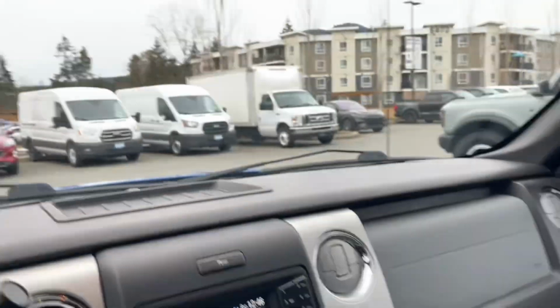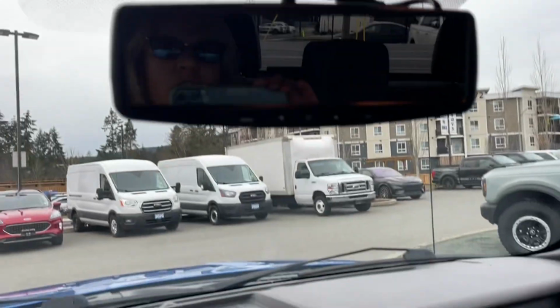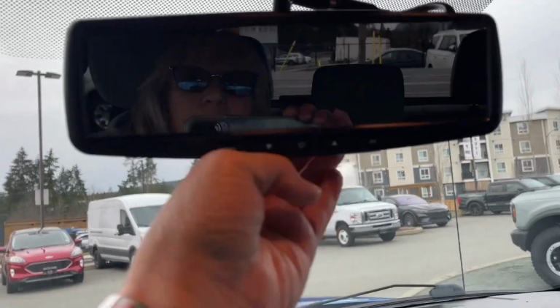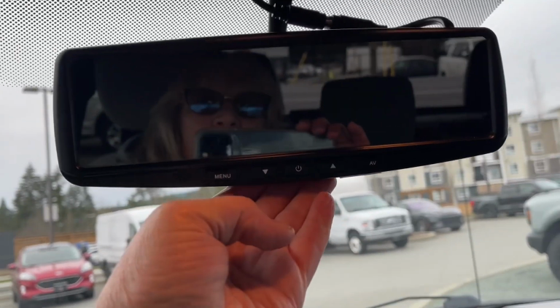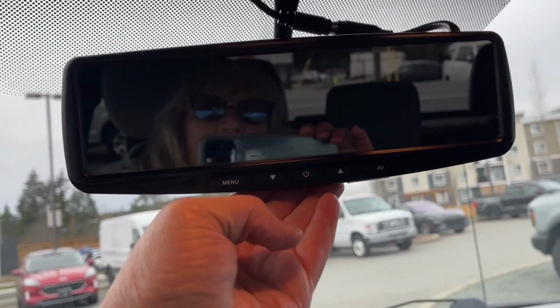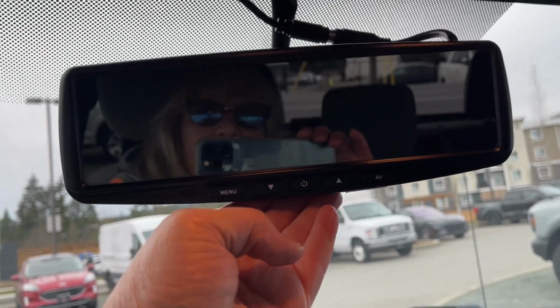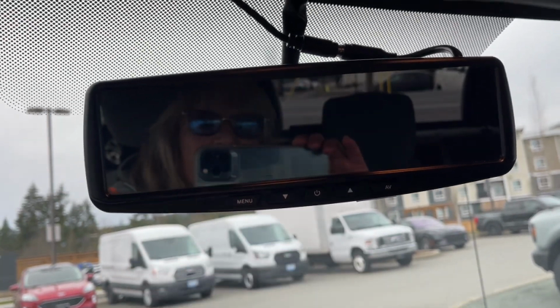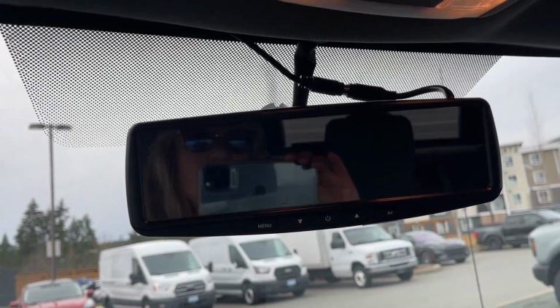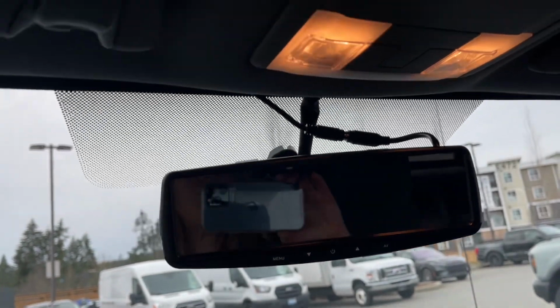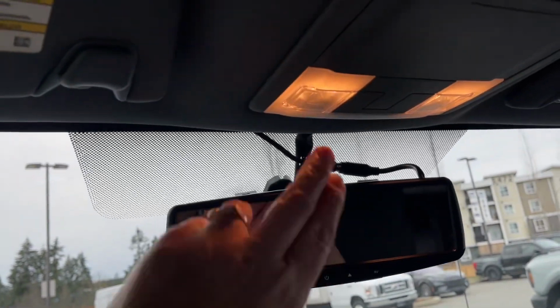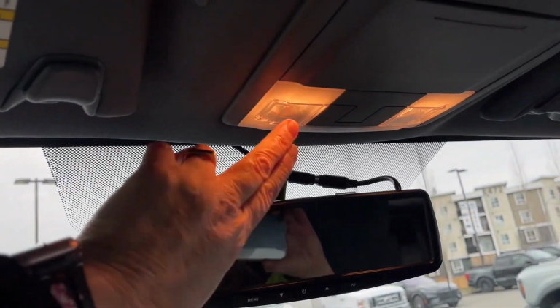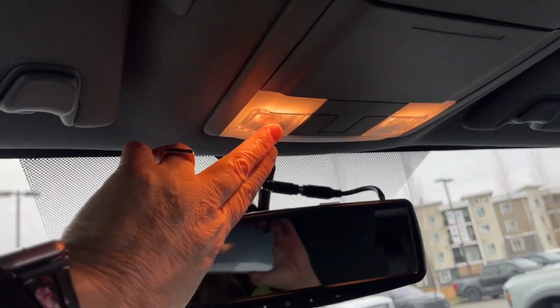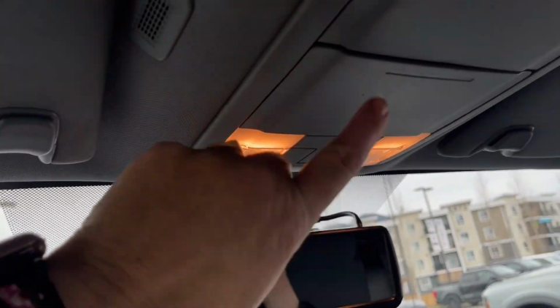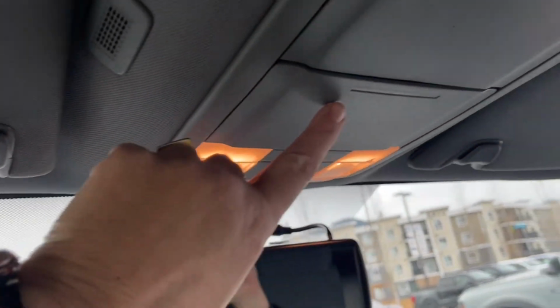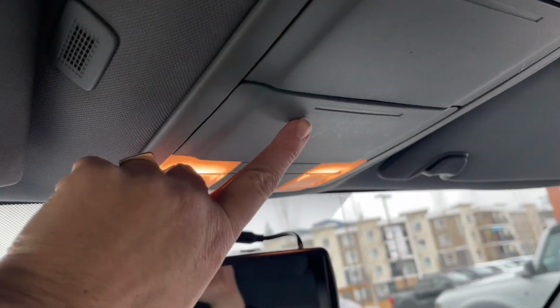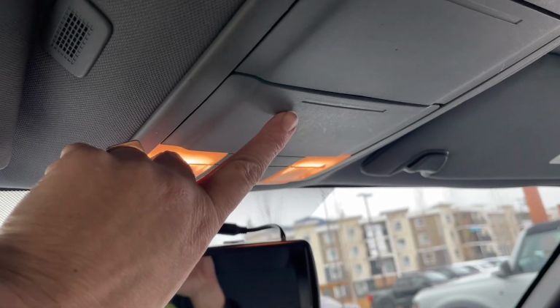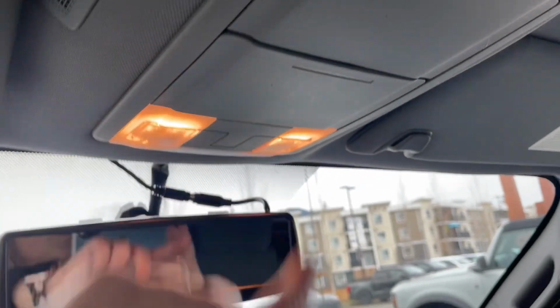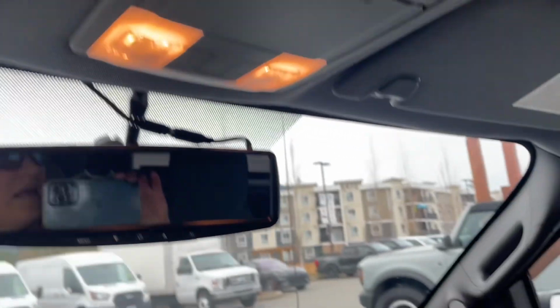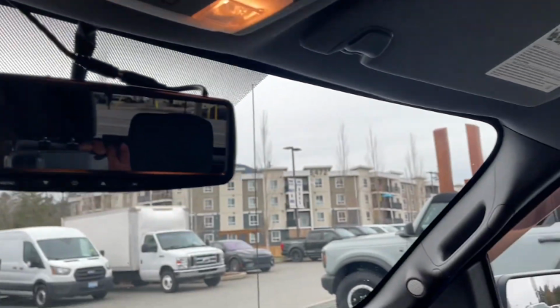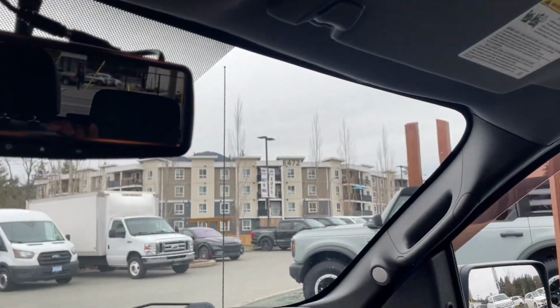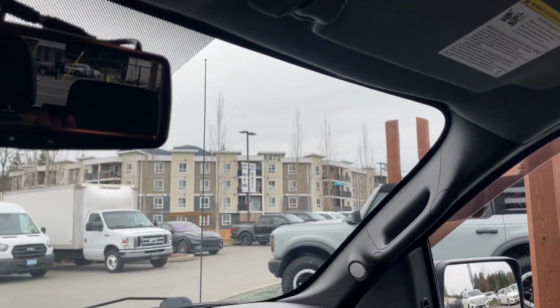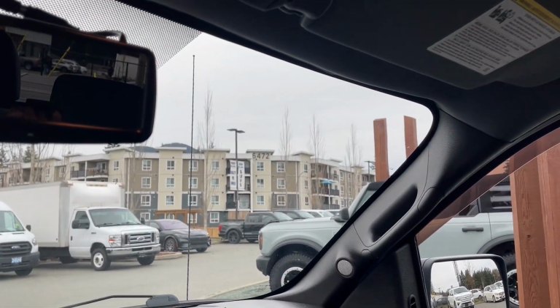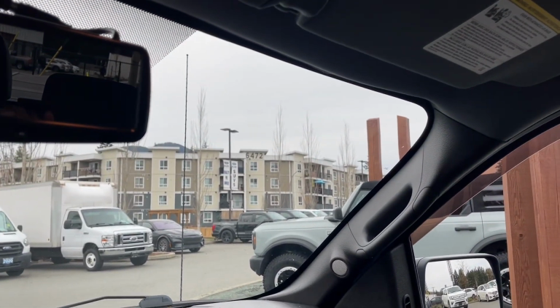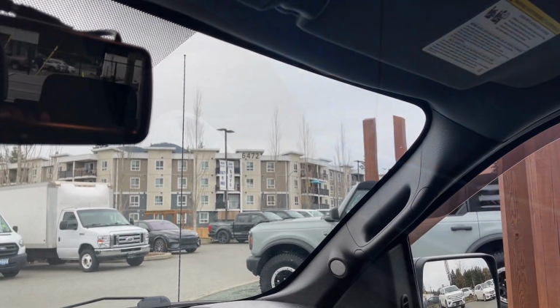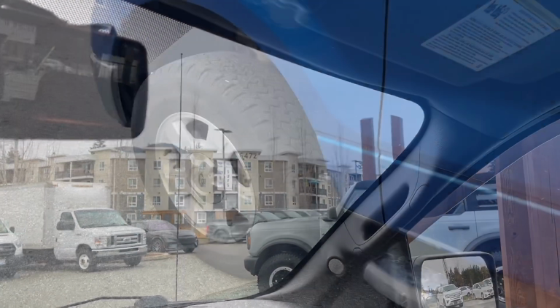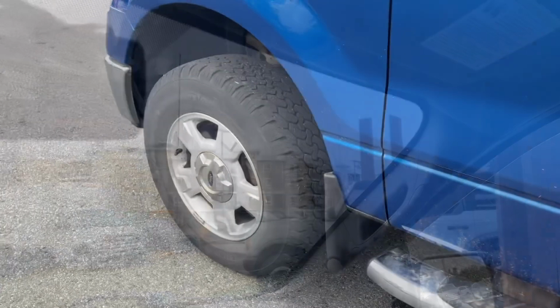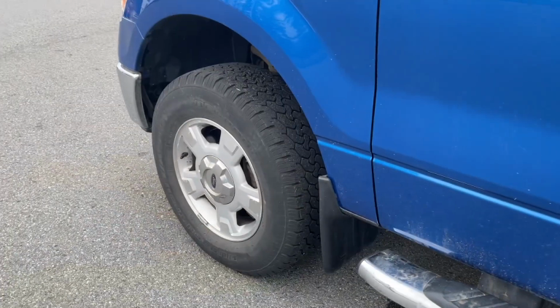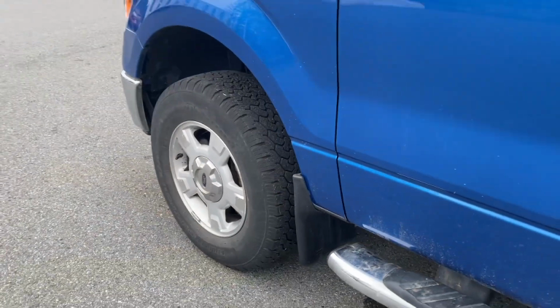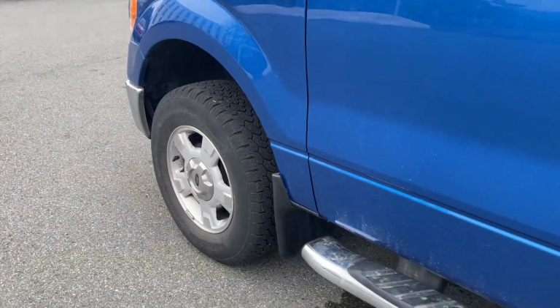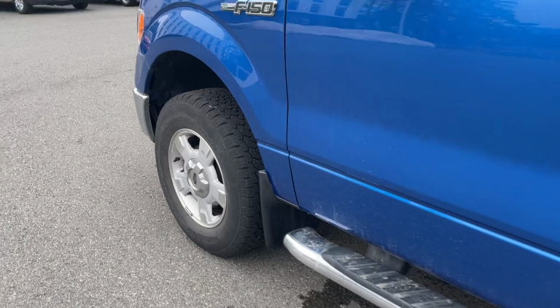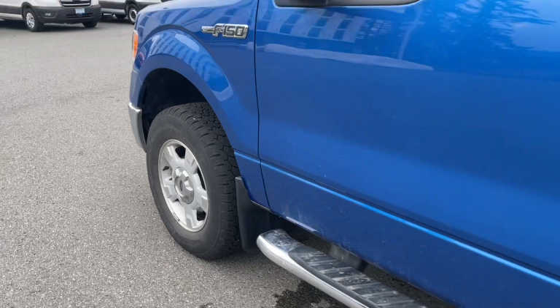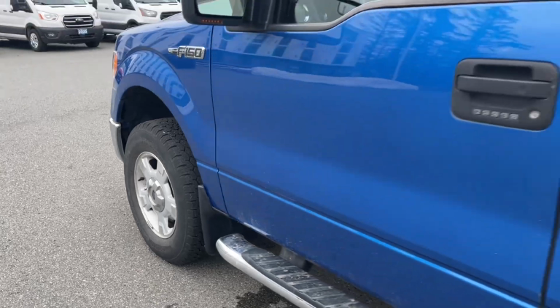Up top we have an auto-dimming rear view mirror, lighting controls, a sunglass holder, and a grab handle on the body making it easier to get in. On the outside: 15 inch wheels and mud flaps.